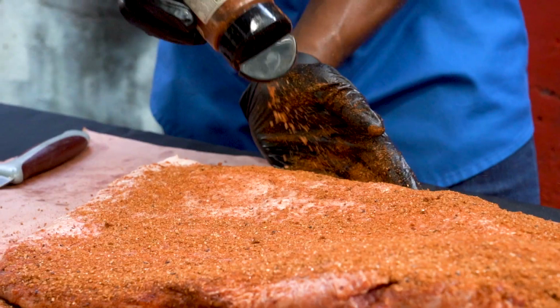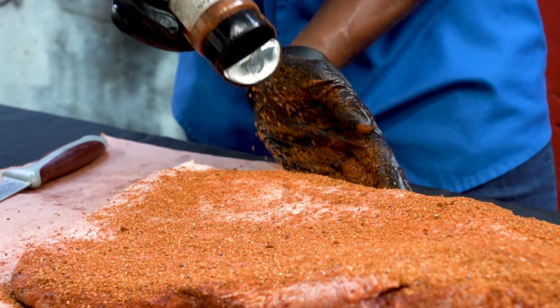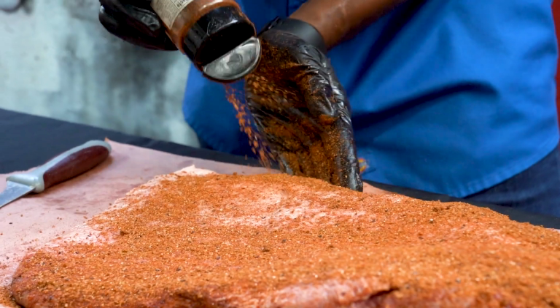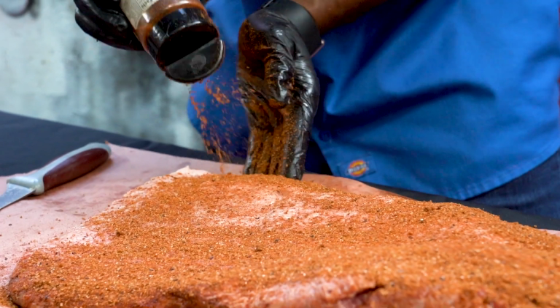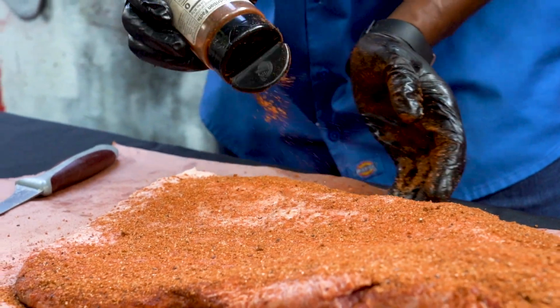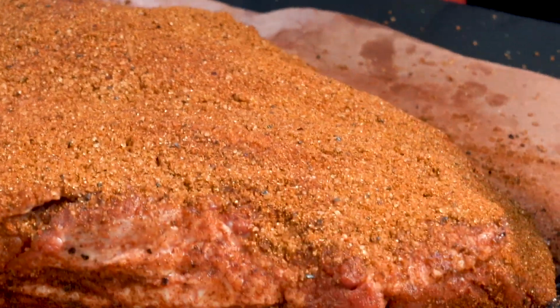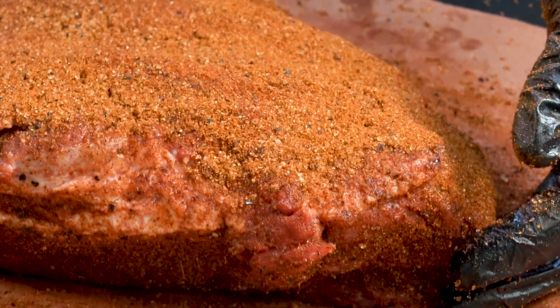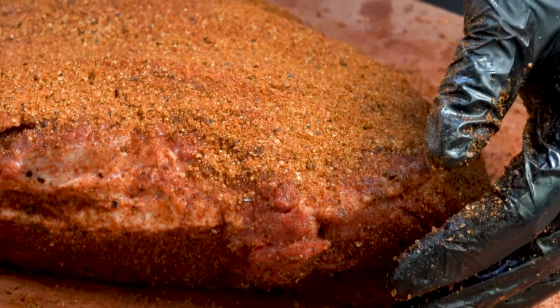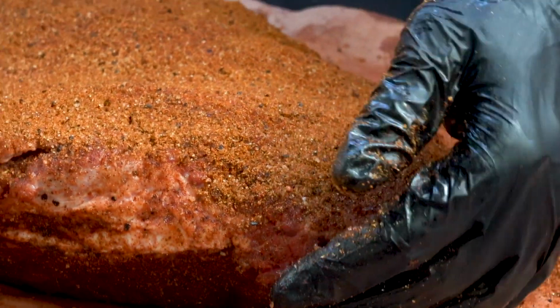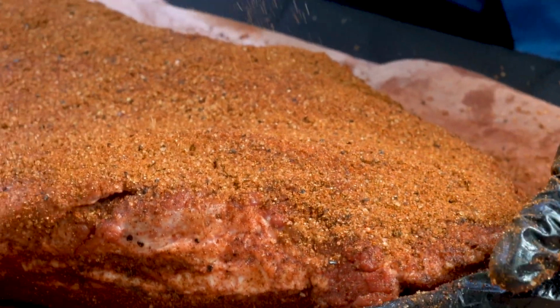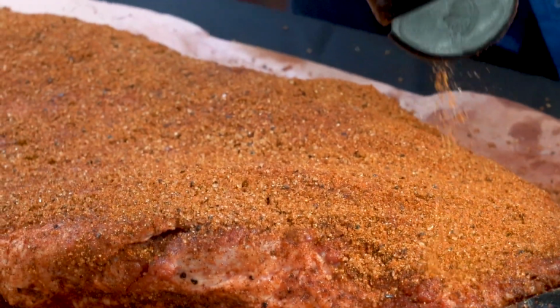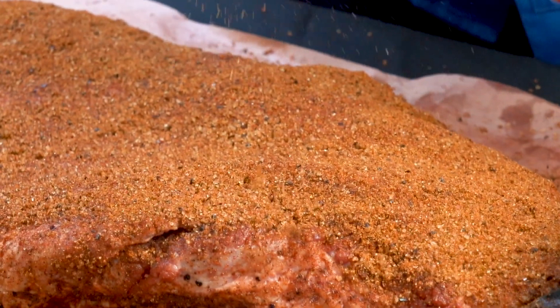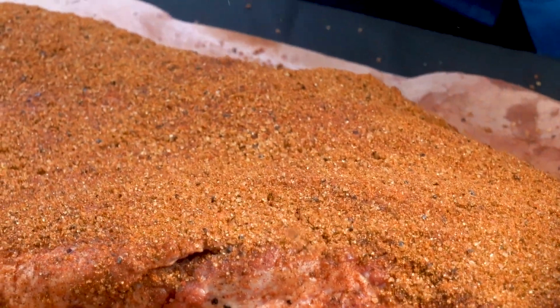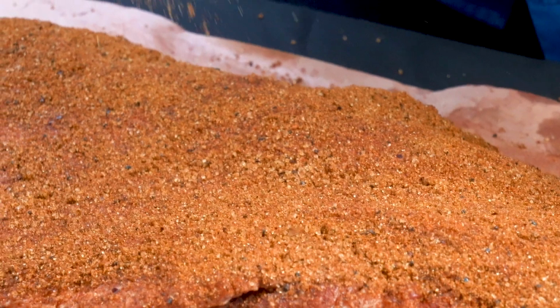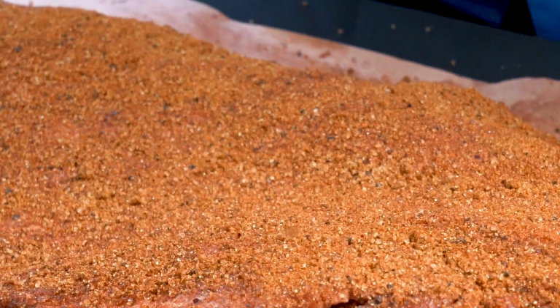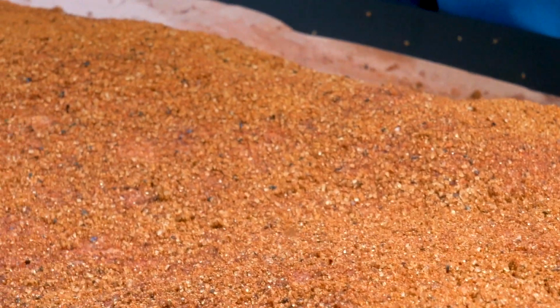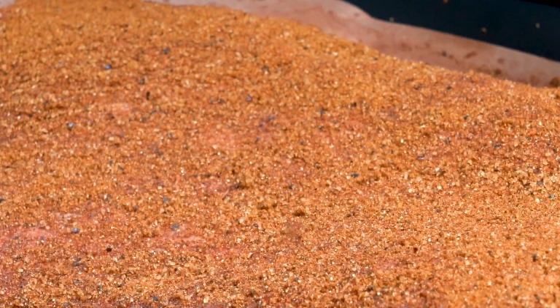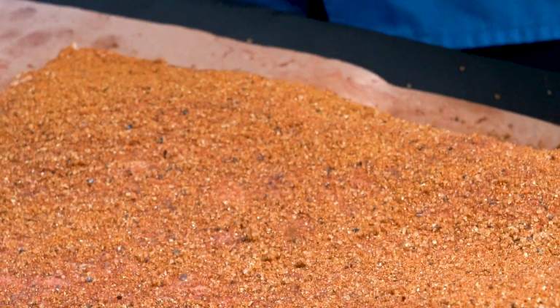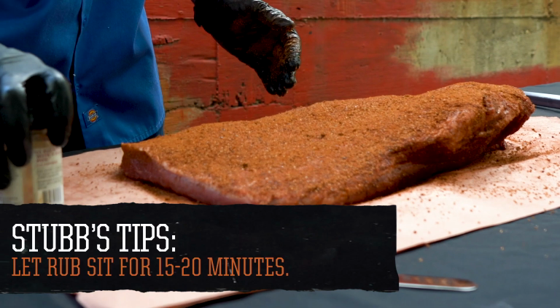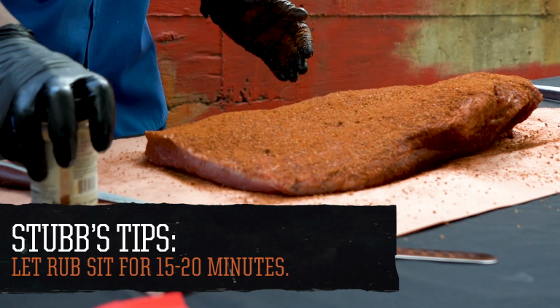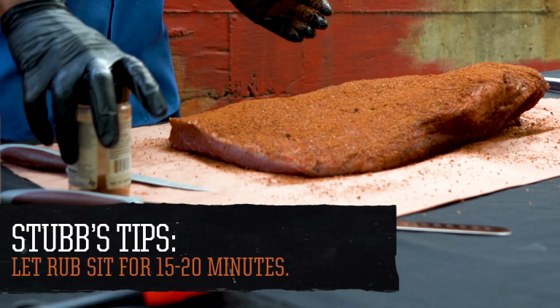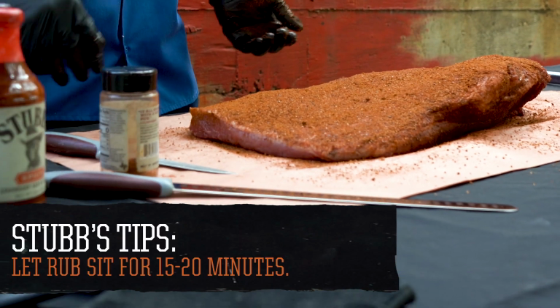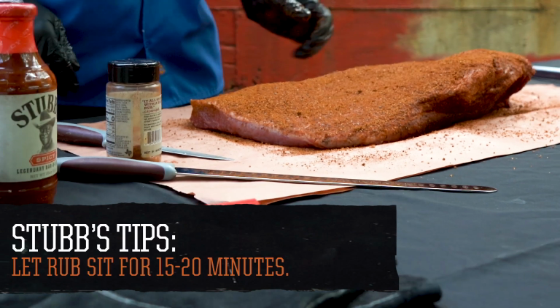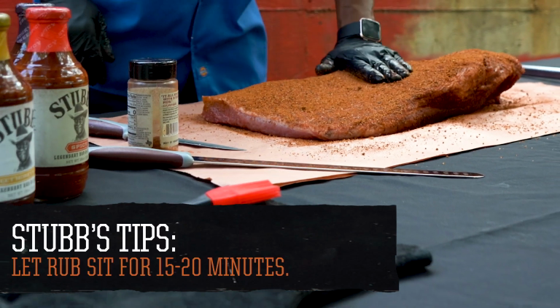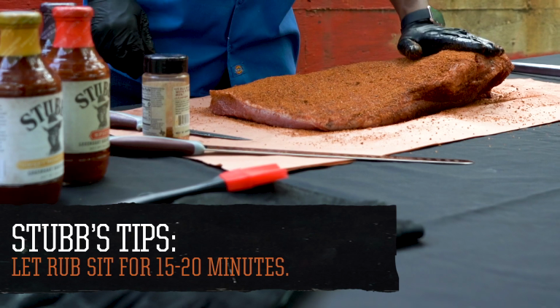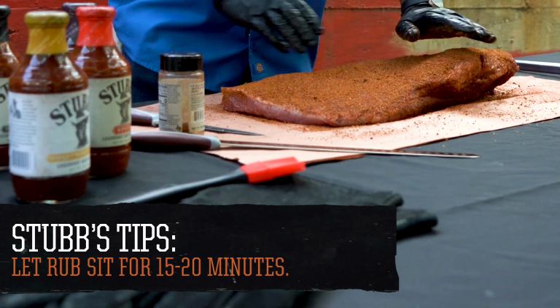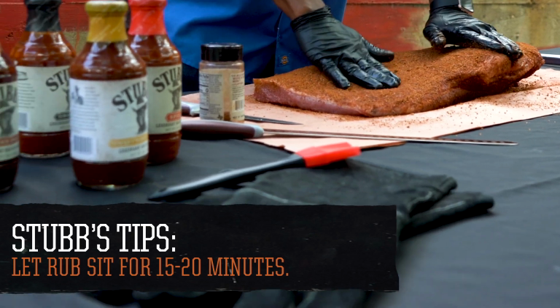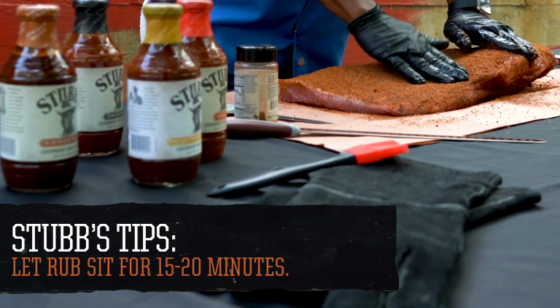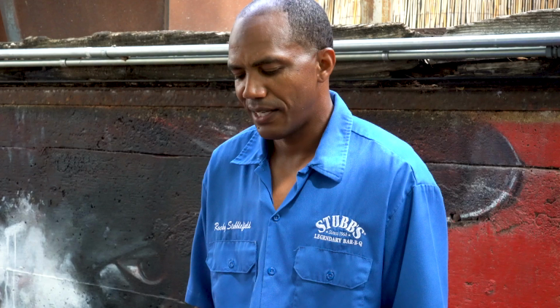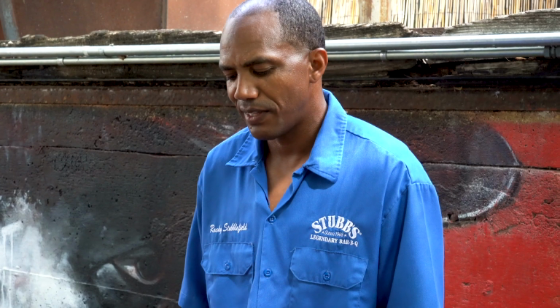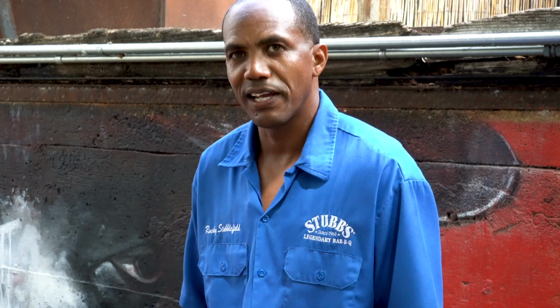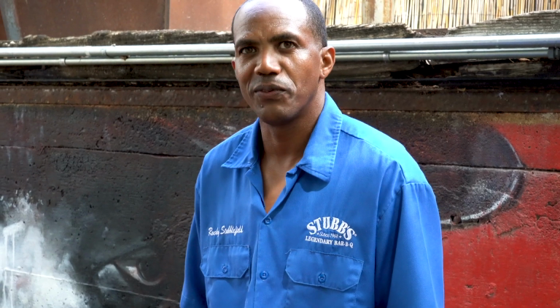You always want to do a heavy rub because that's going to give you that good bark on the brisket — everybody loves their brisket with a good thick bark. This is going to be a good brisket. Once you get it all rubbed up, you're going to let it sit for 15 to 20 minutes. That gives the rub time to penetrate the meat, and that's going to give you that good flavor that you want.